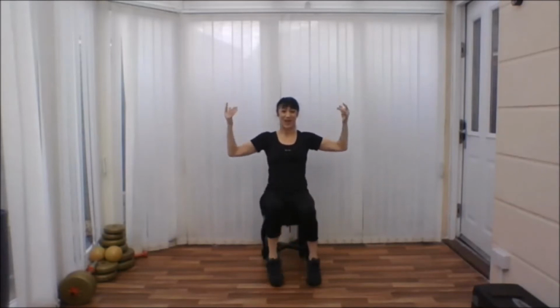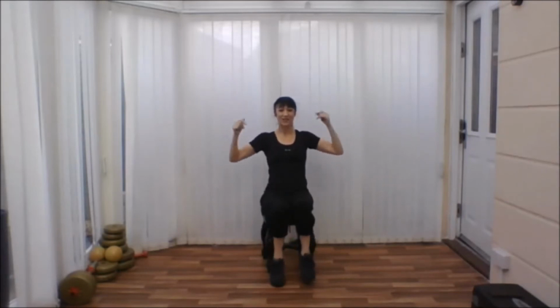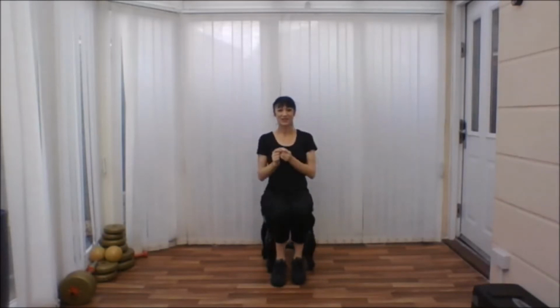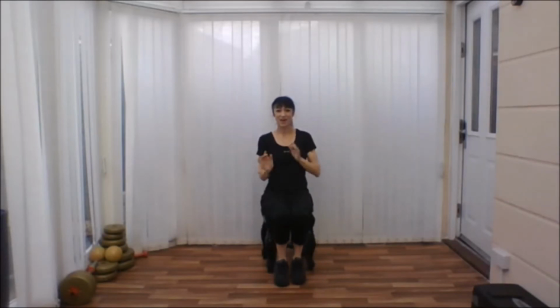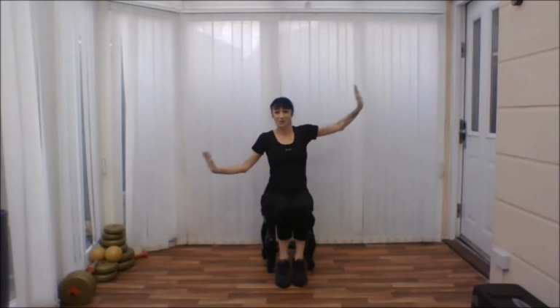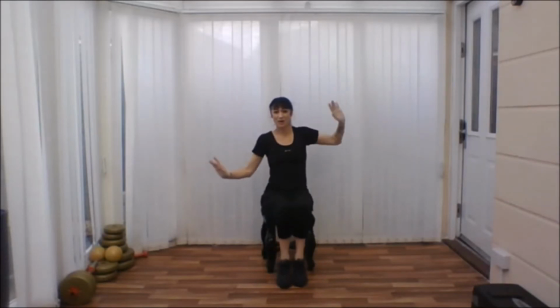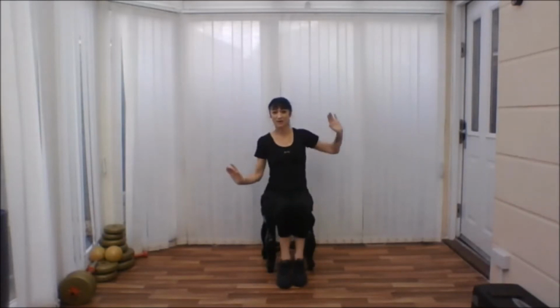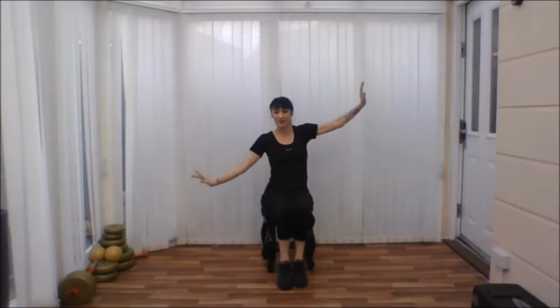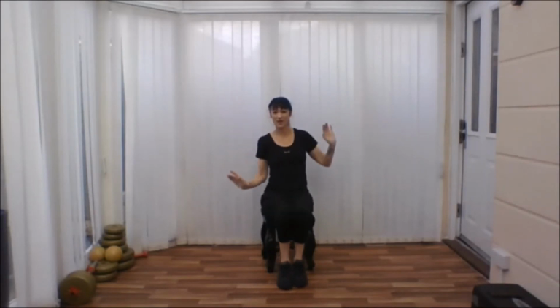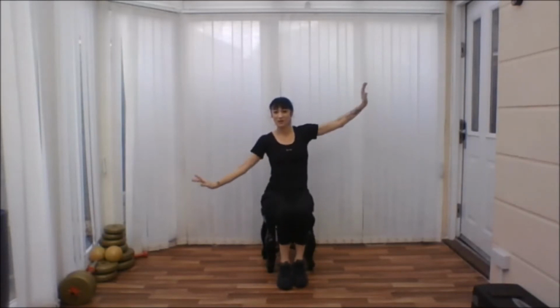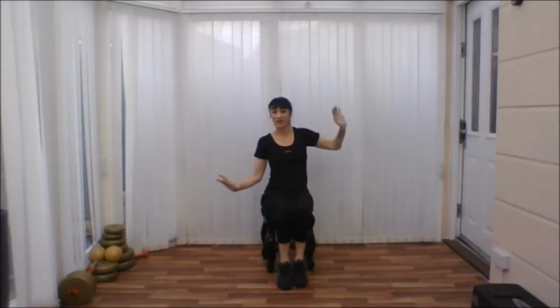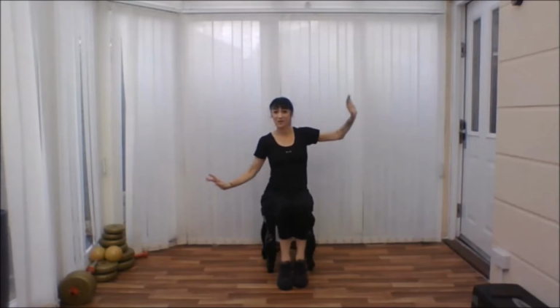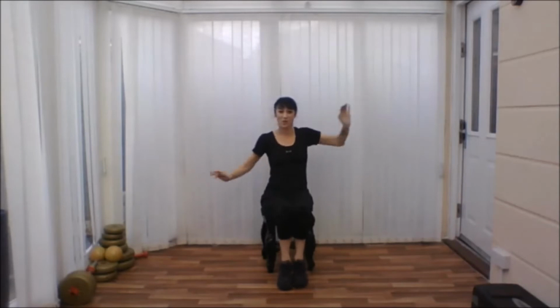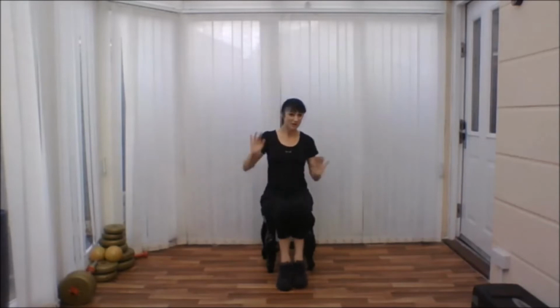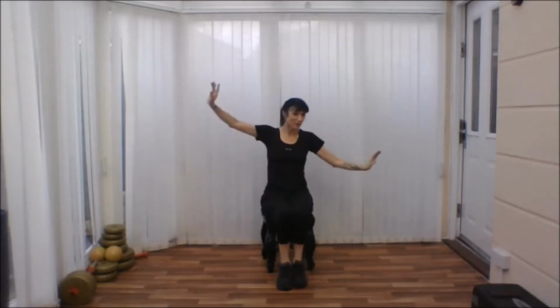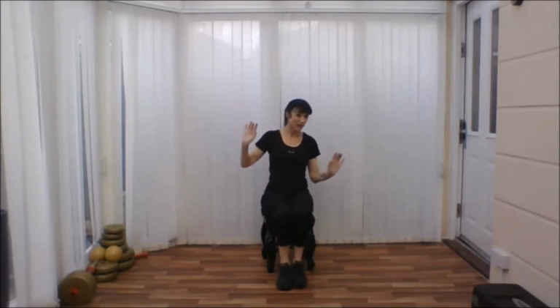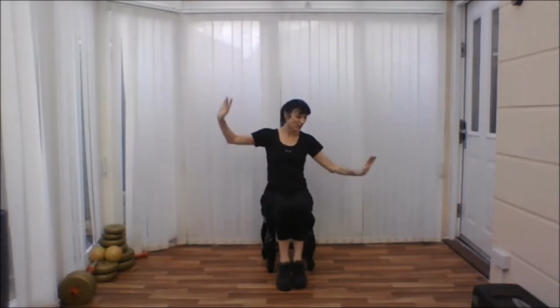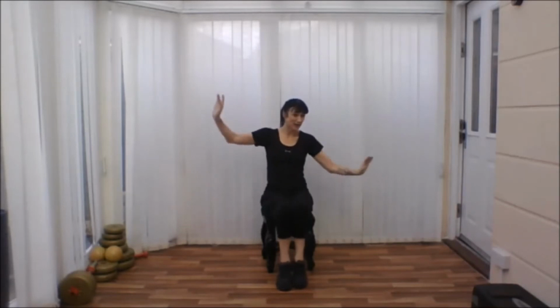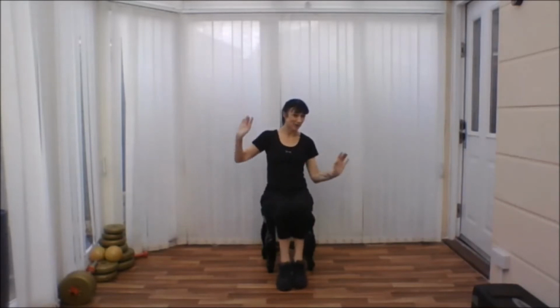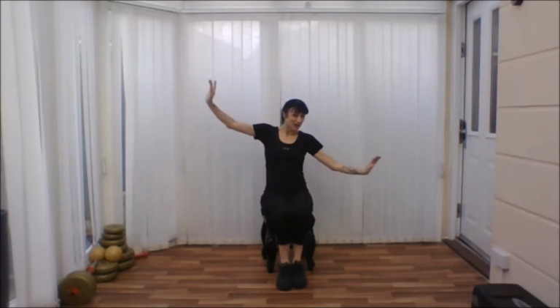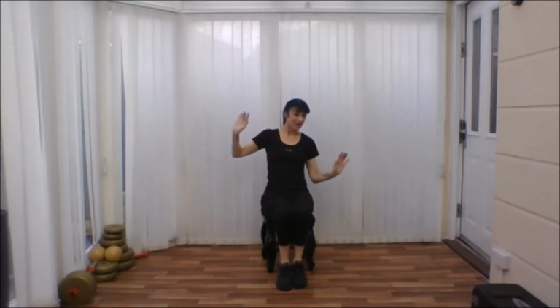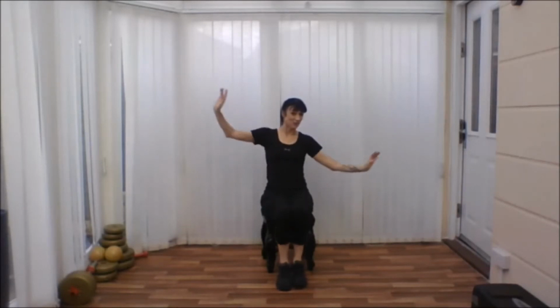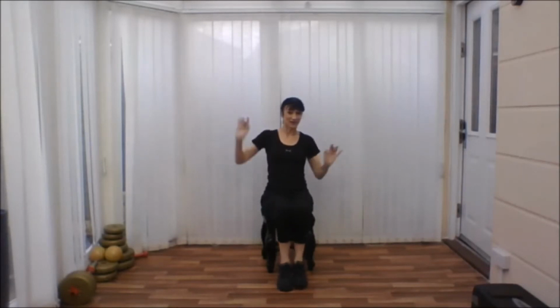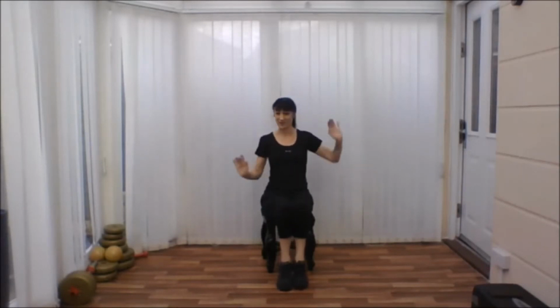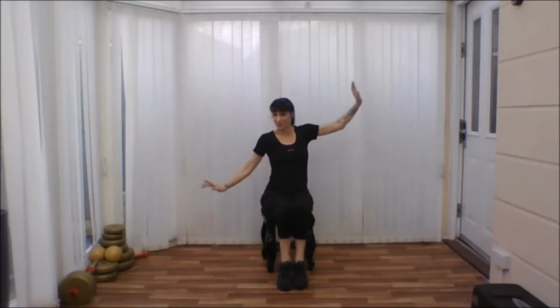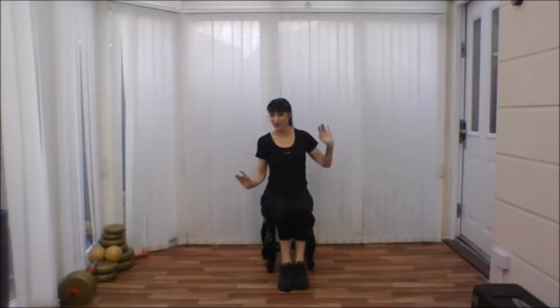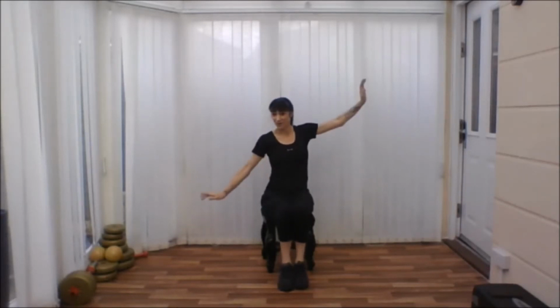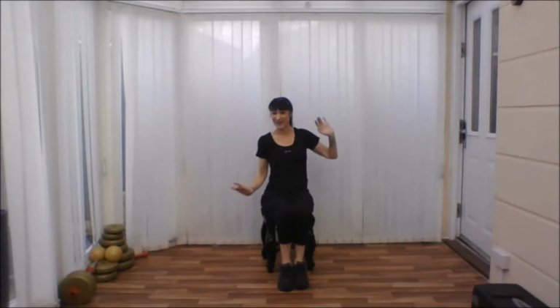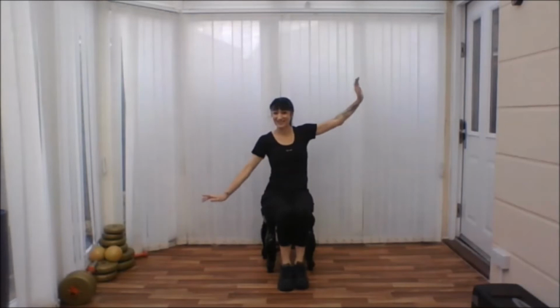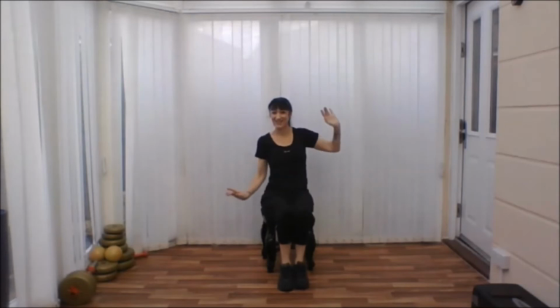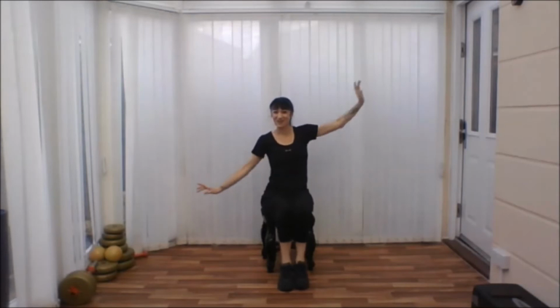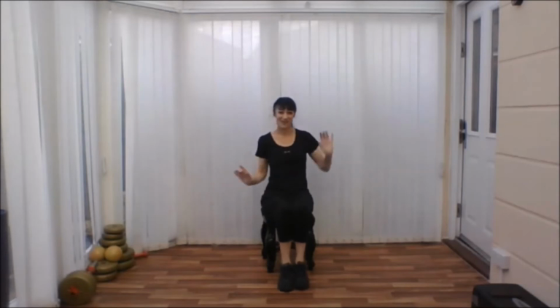And then to the side. One, two, three, four. You can bounce your heels up and down as you're doing this. Four, three, two, one.